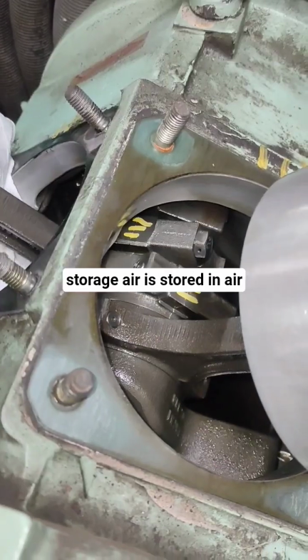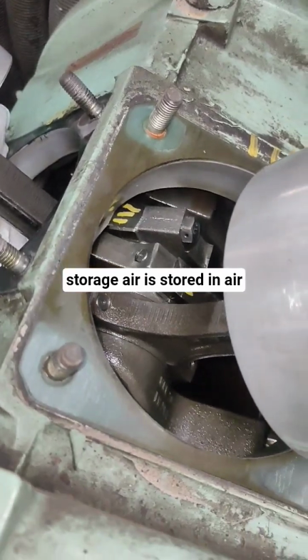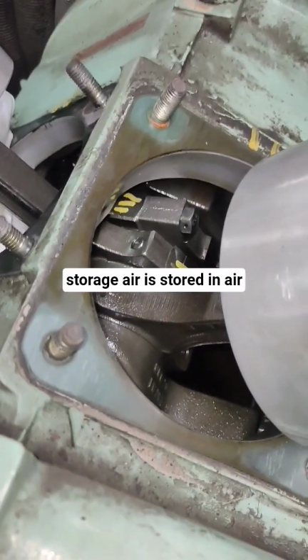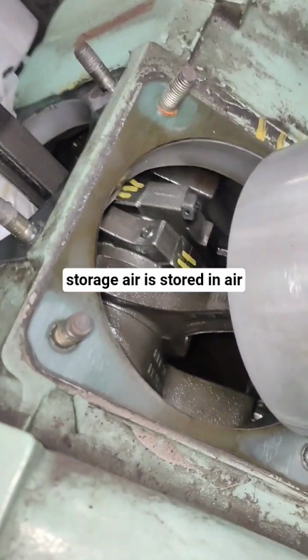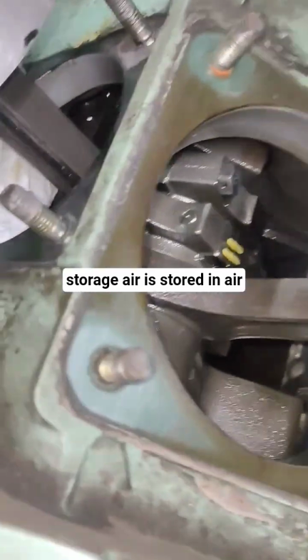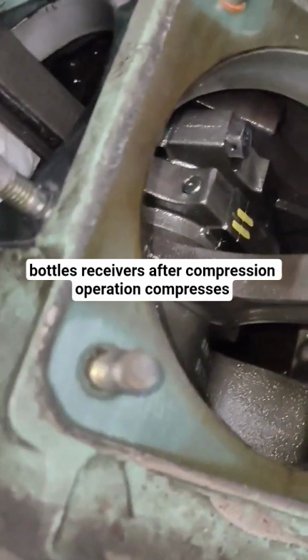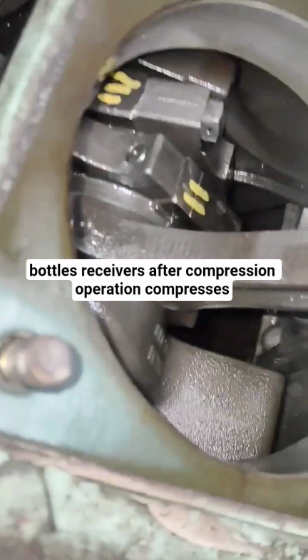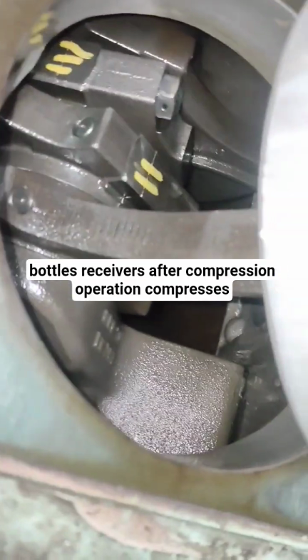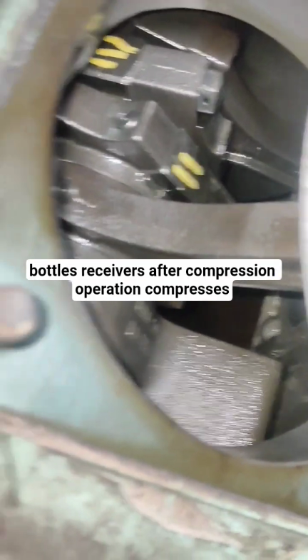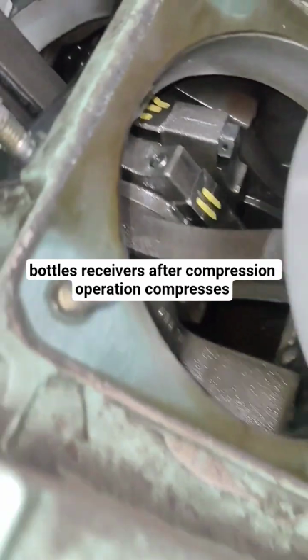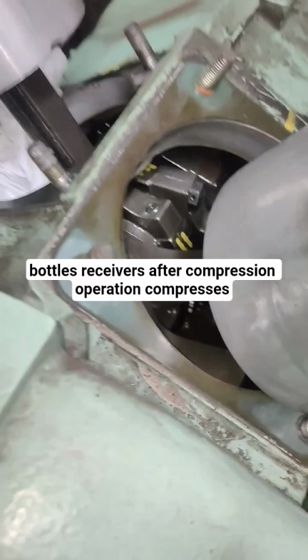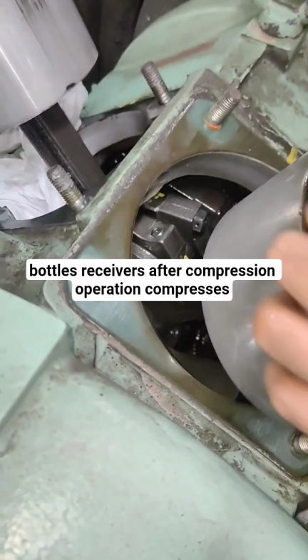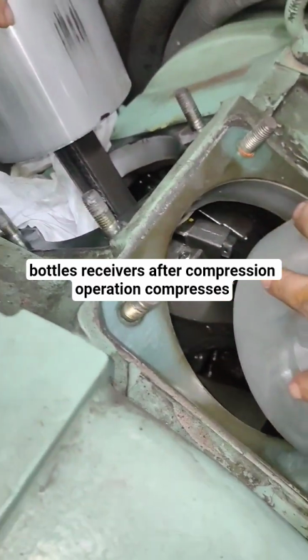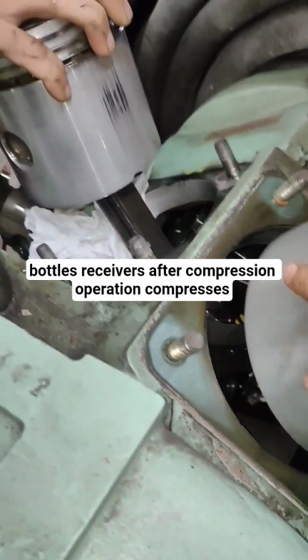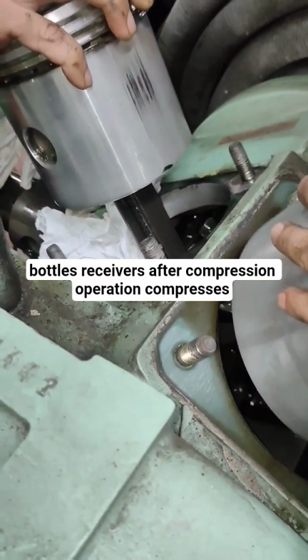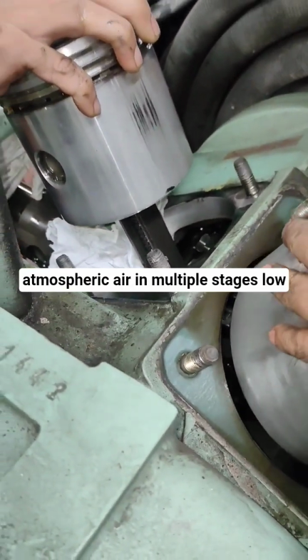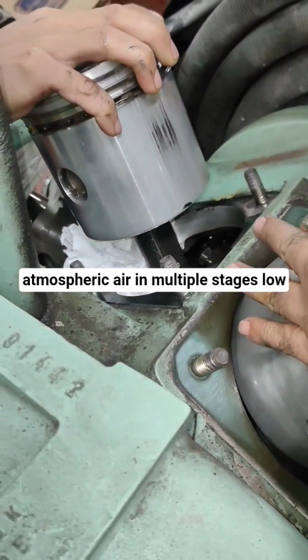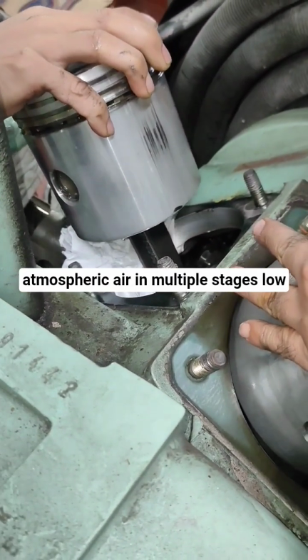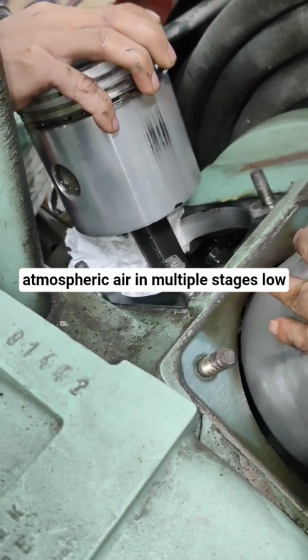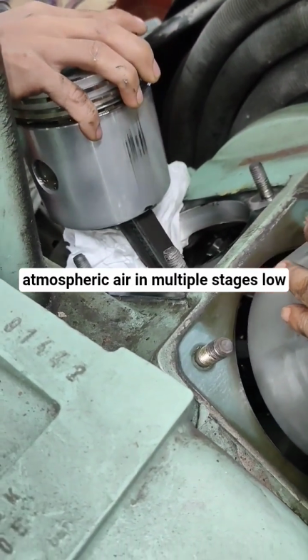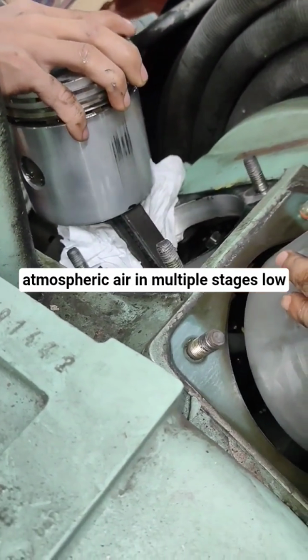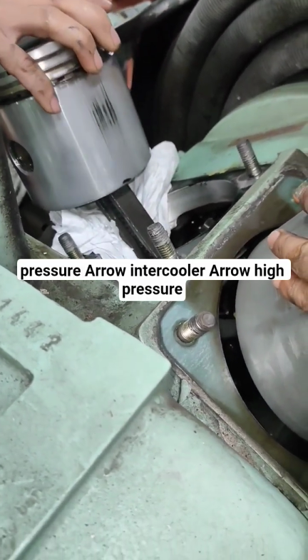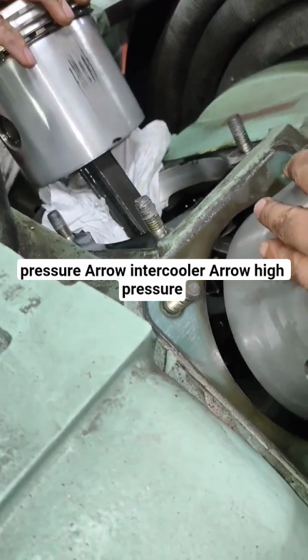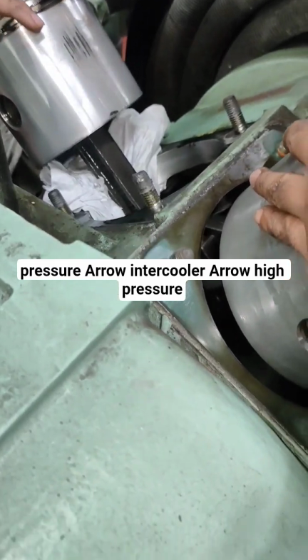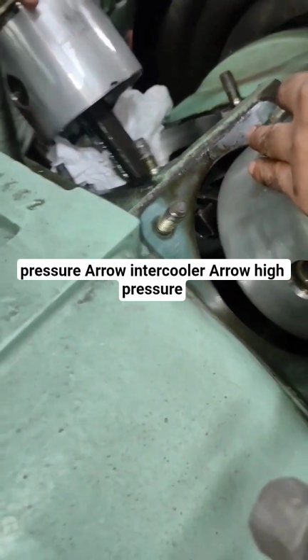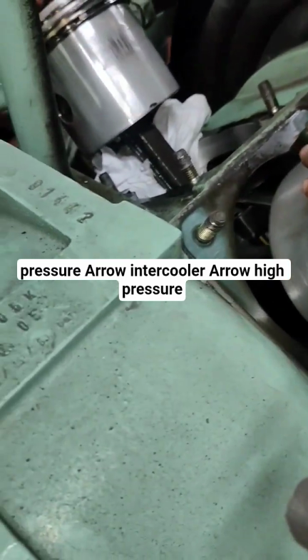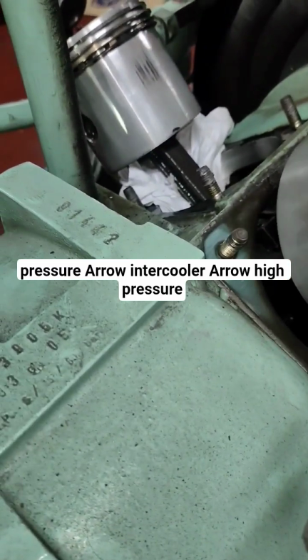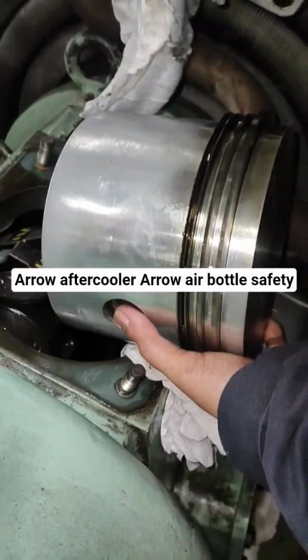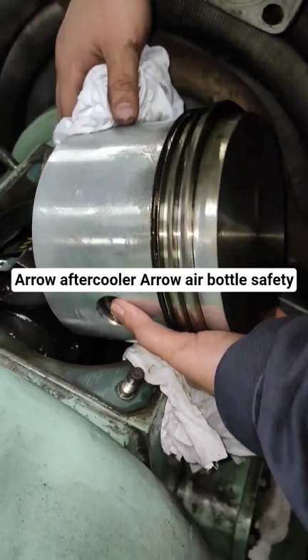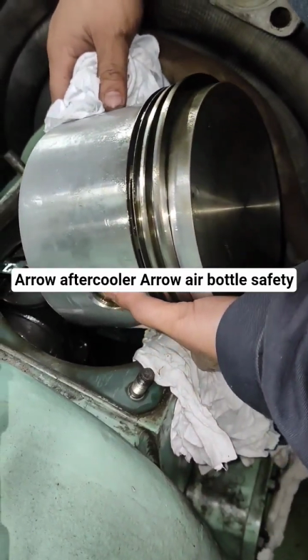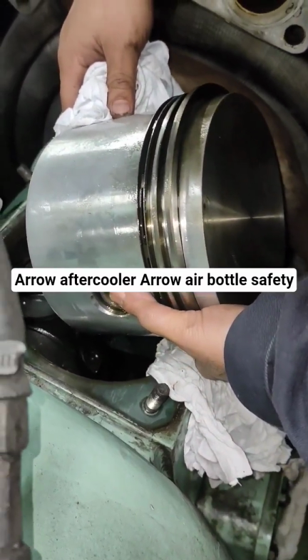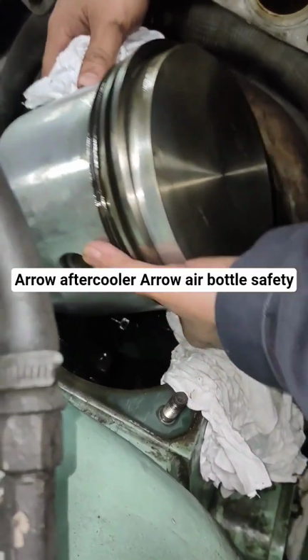Storage: Air is stored in air bottles (receivers) after compression. Operation: Compresses atmospheric air in multiple stages — low pressure air, intercooler, high pressure air, after-cooler, then into the air bottle.